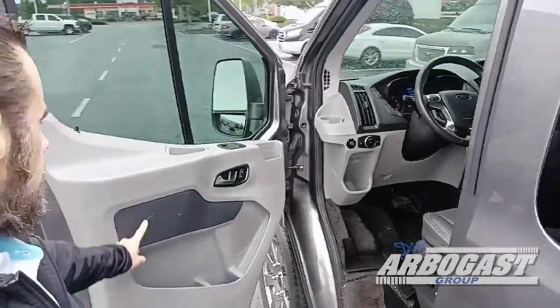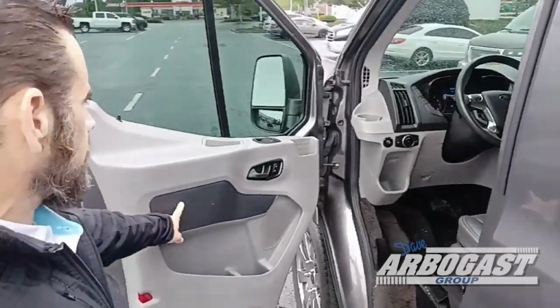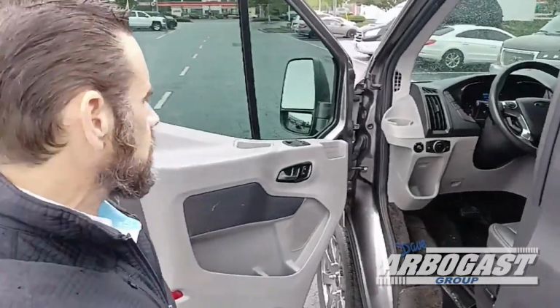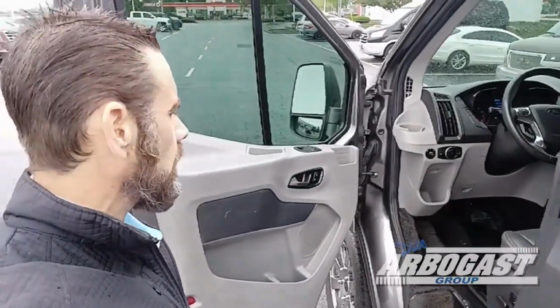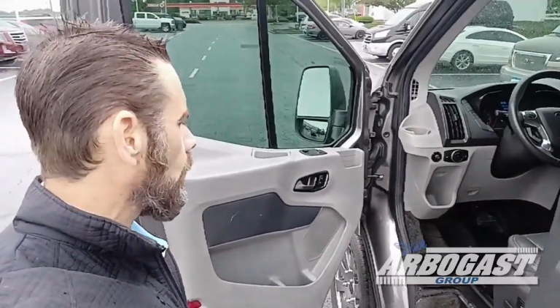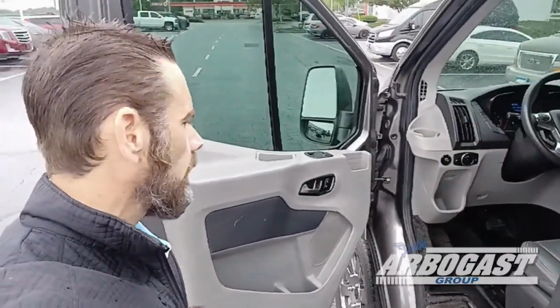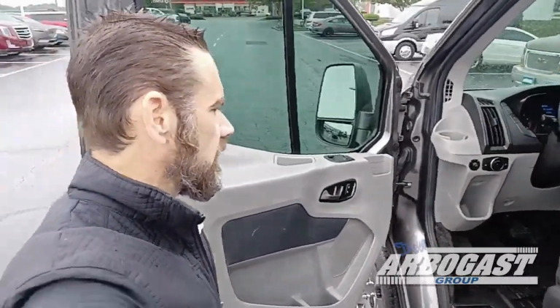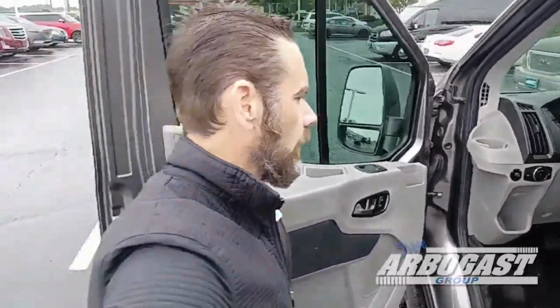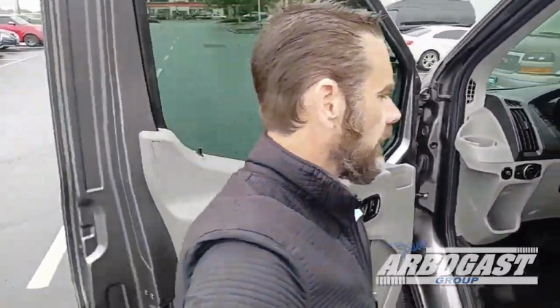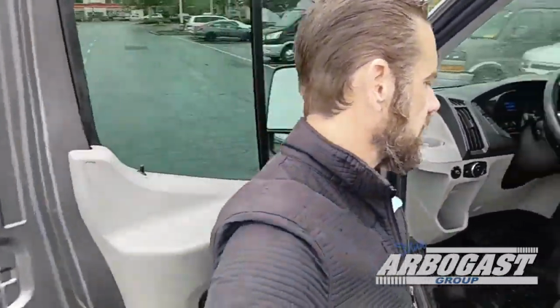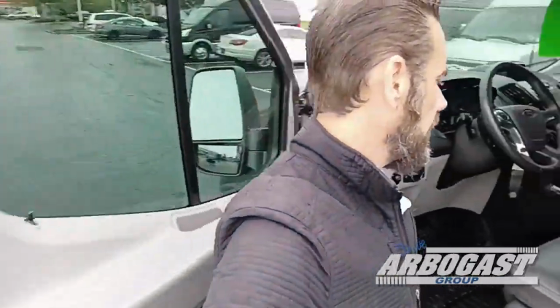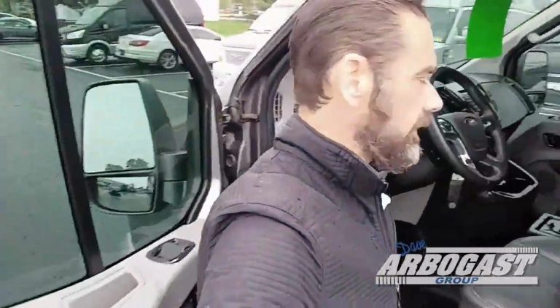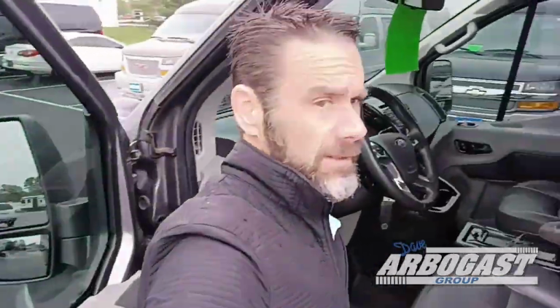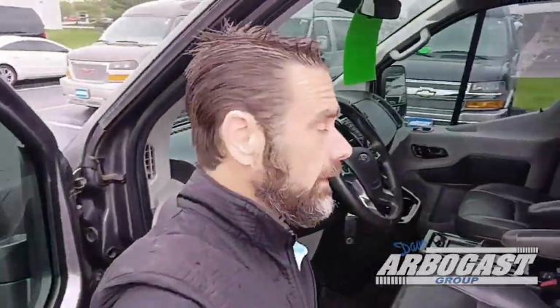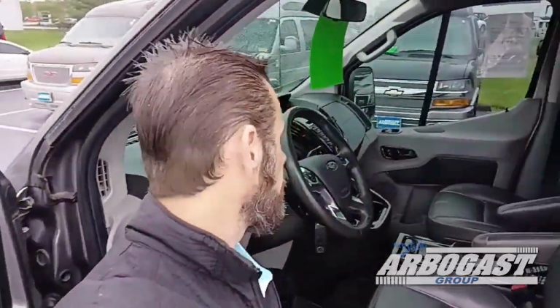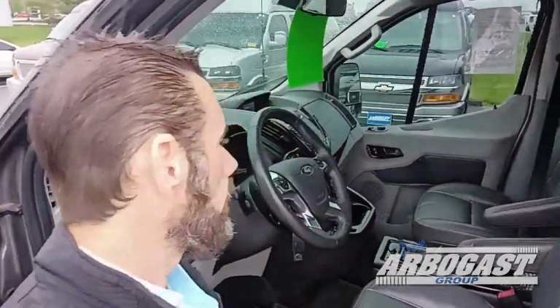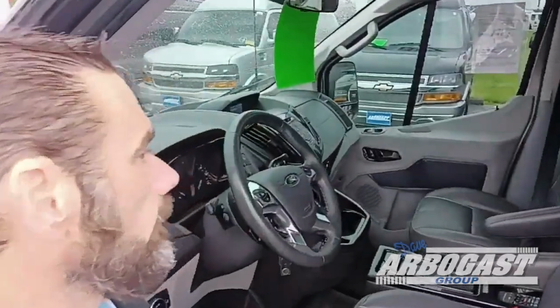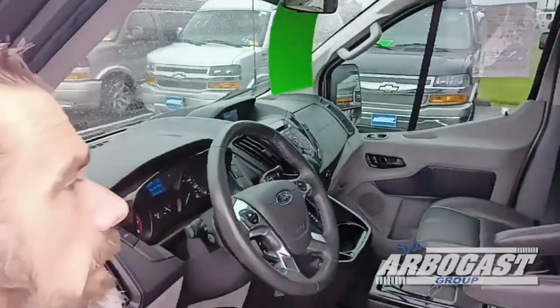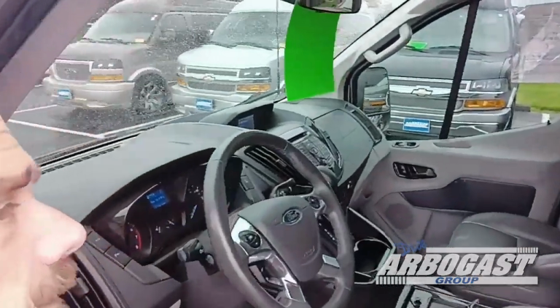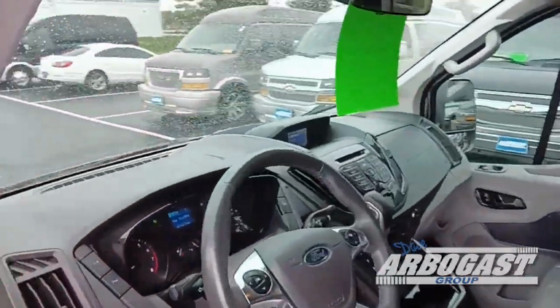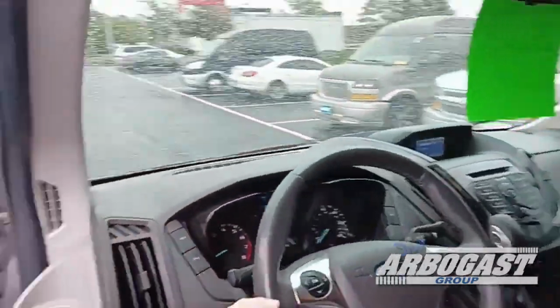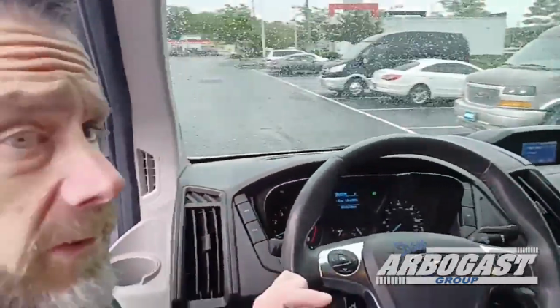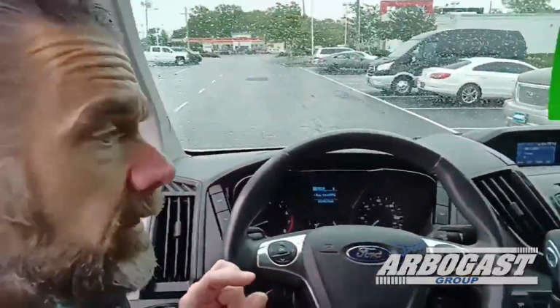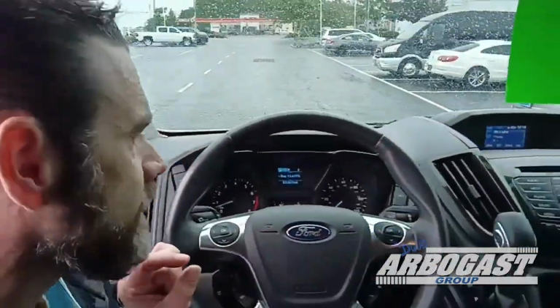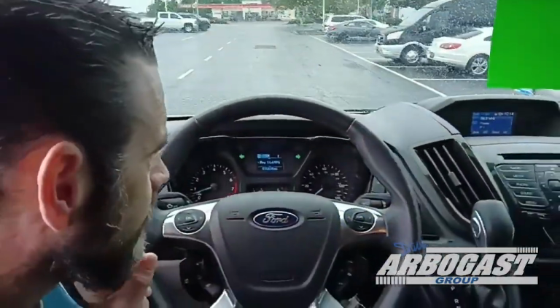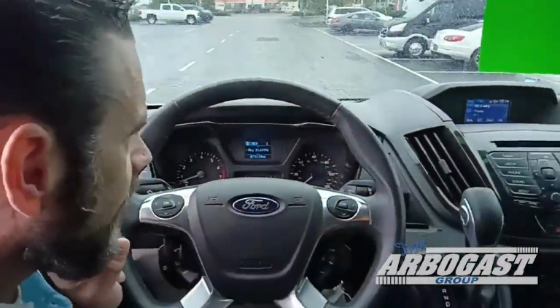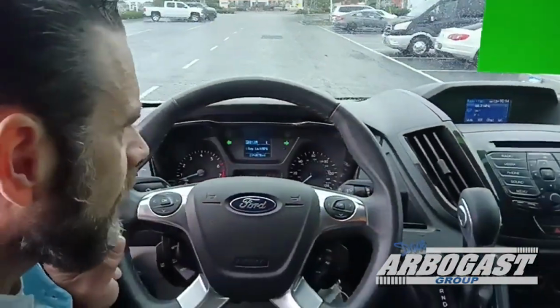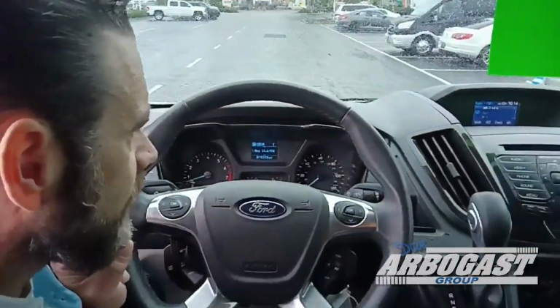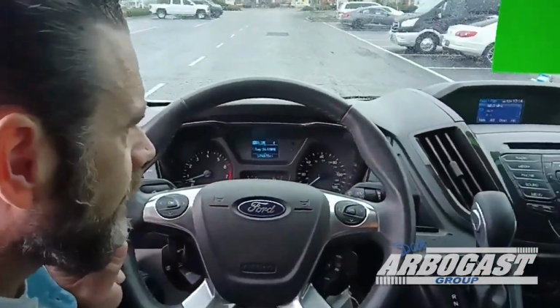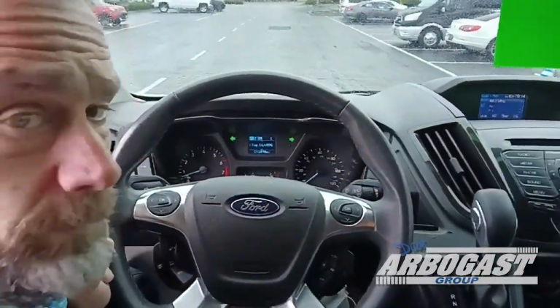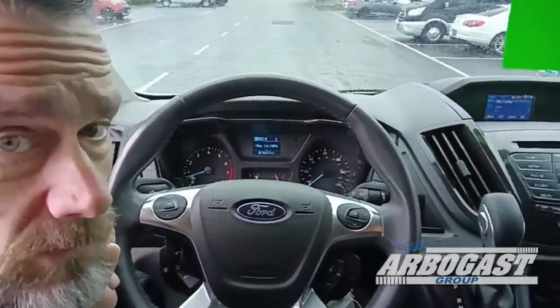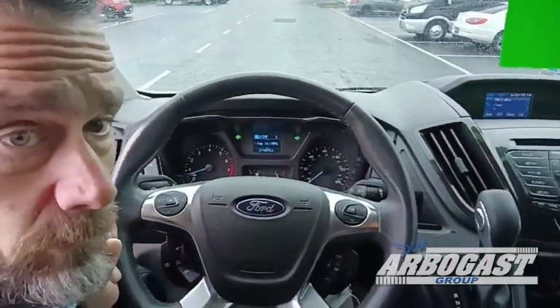This one here has two-tone door panels. It has gray leather inside. You can see 74,000 miles on the odometer.